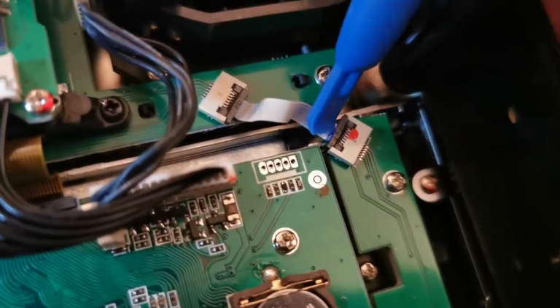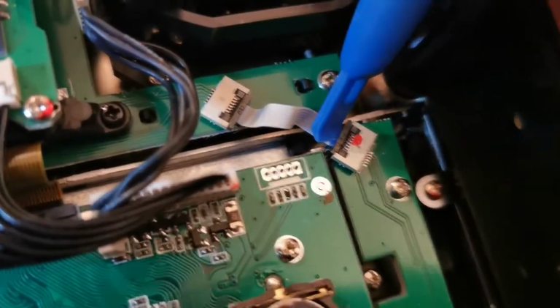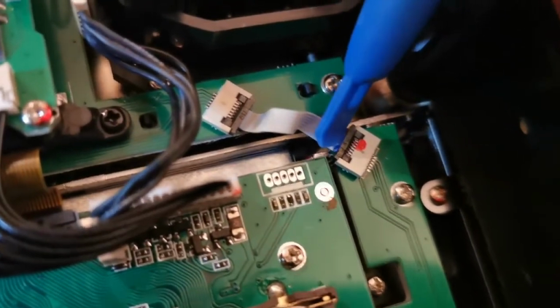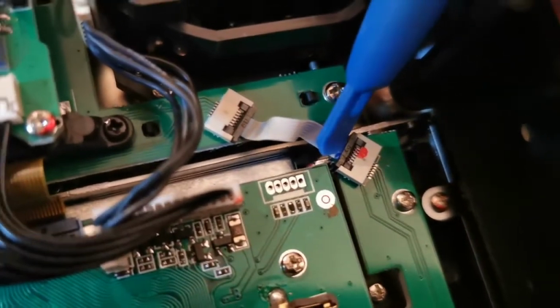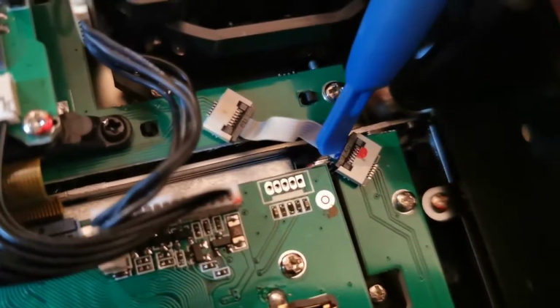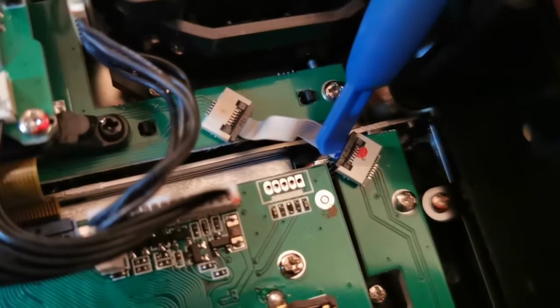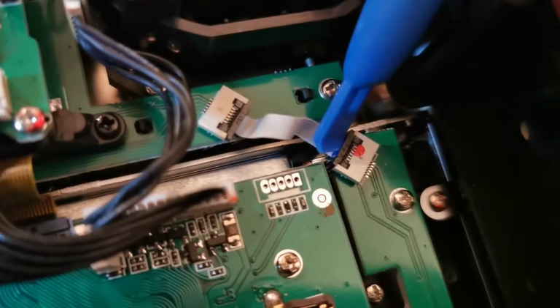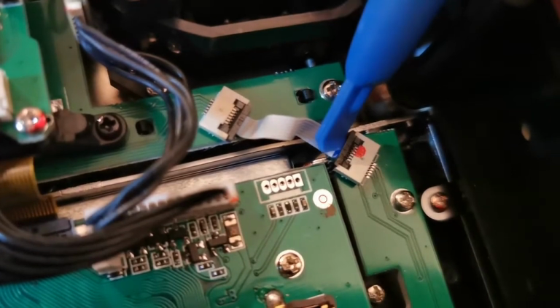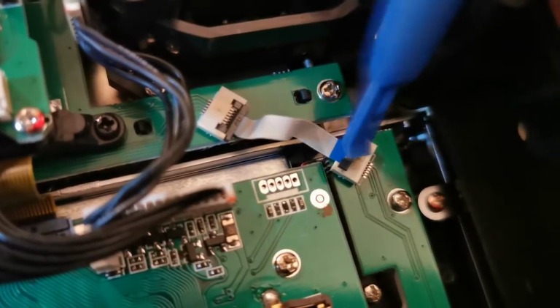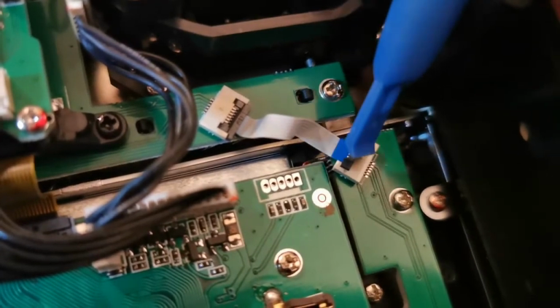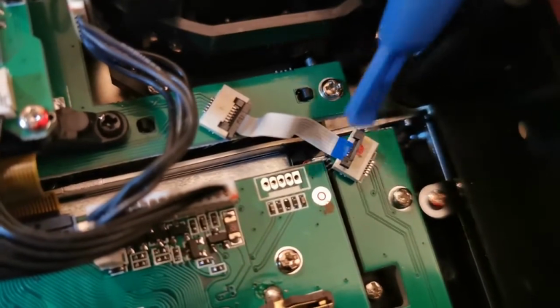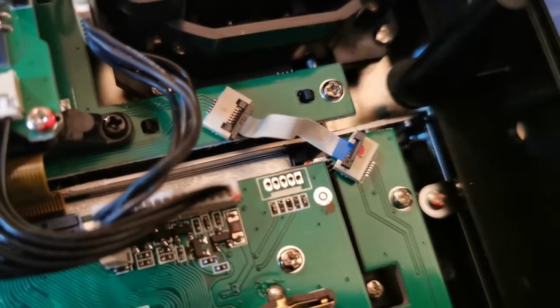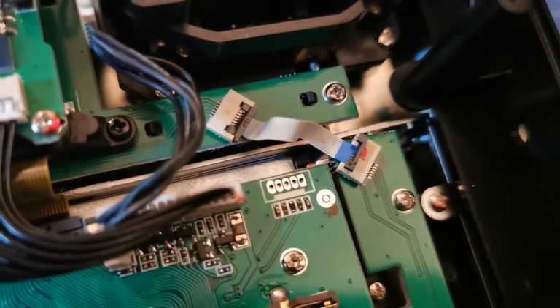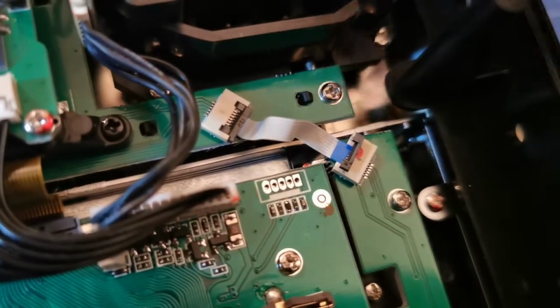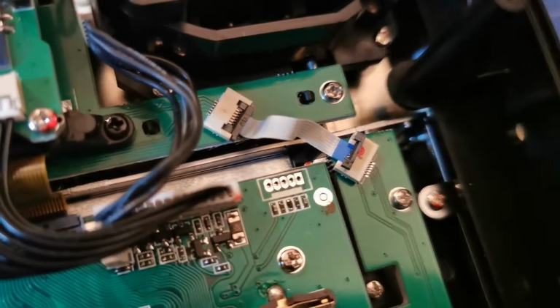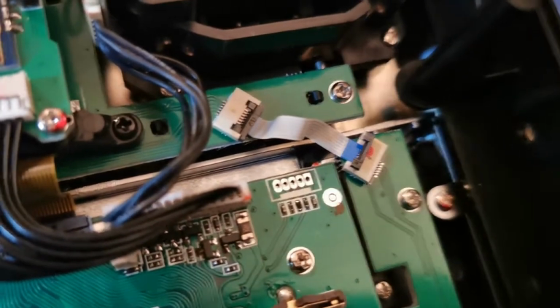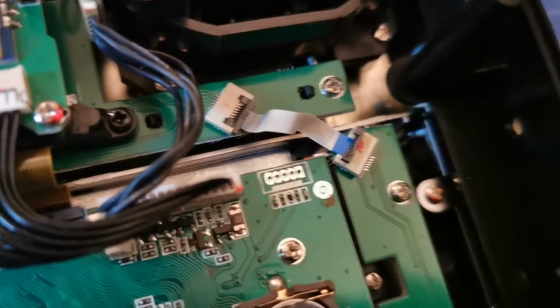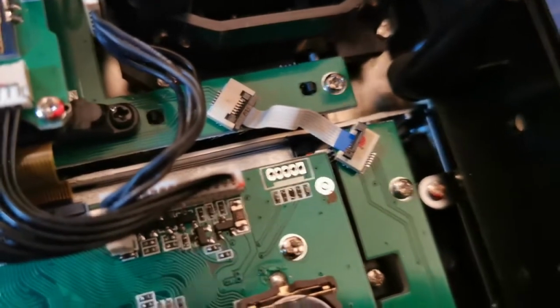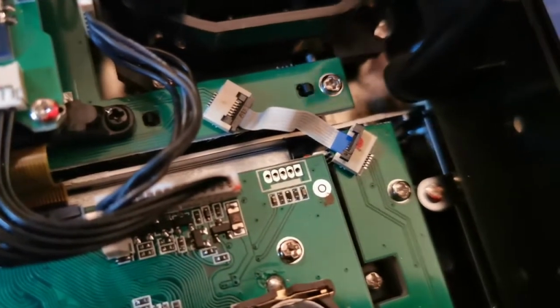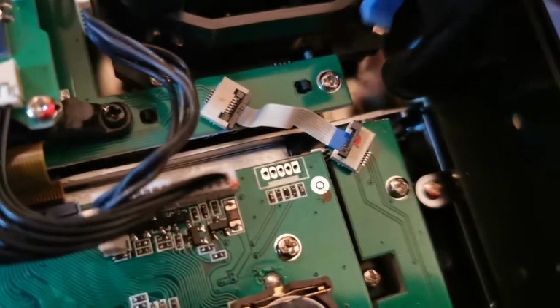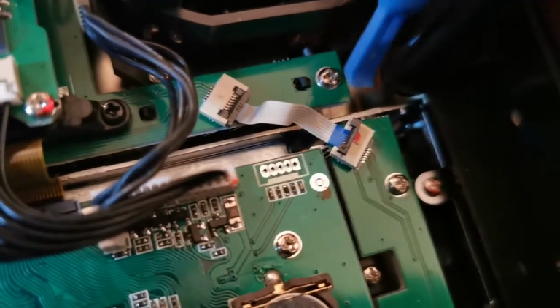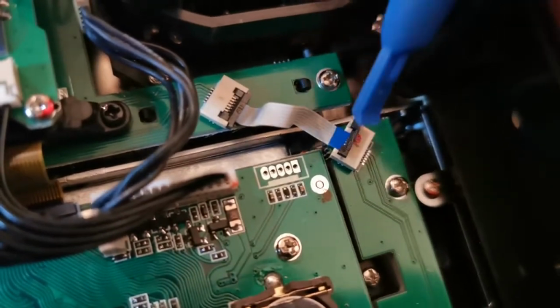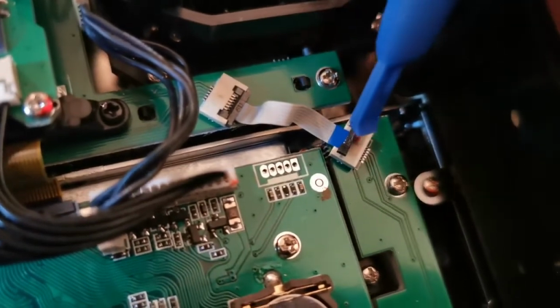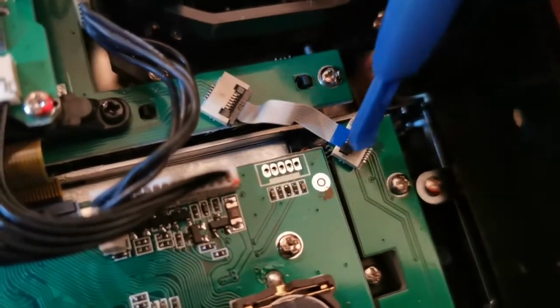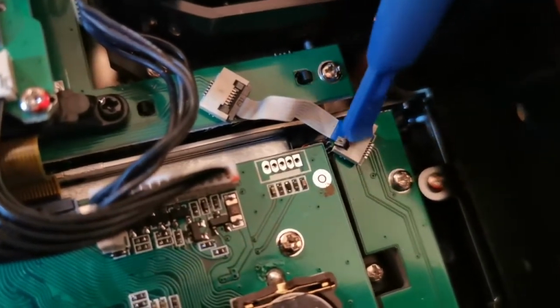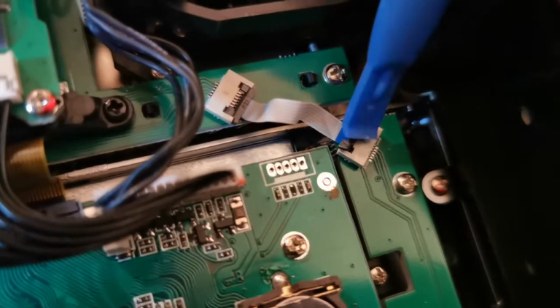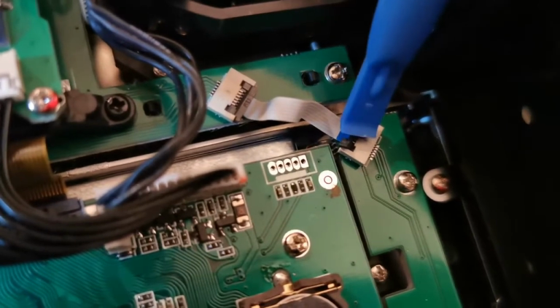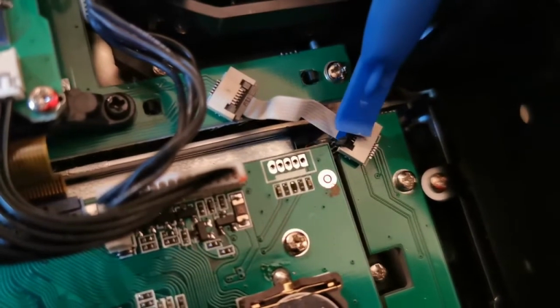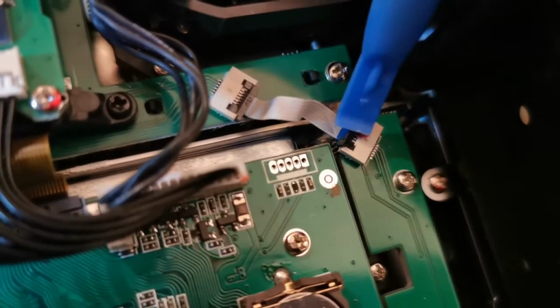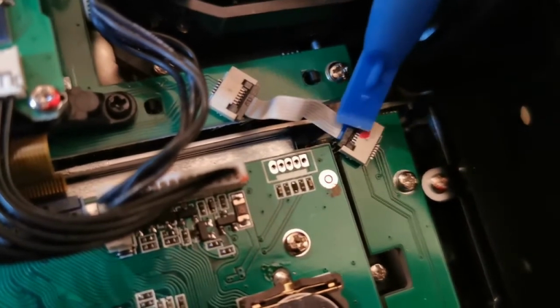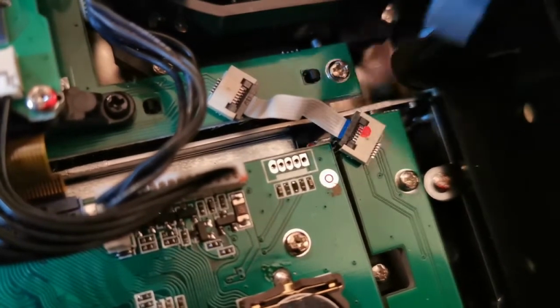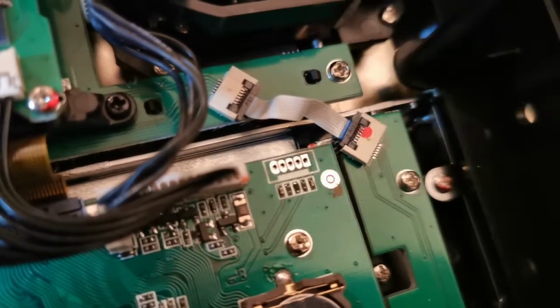What I found out is that you only have to lift this up and then you can unplug the cable. To fix it again, just close it again.